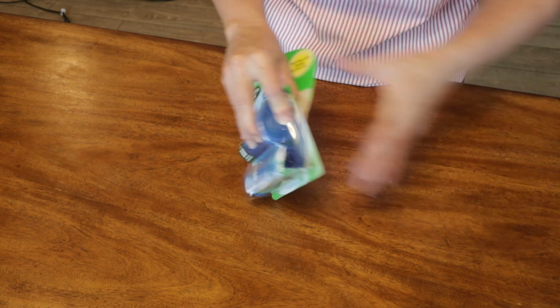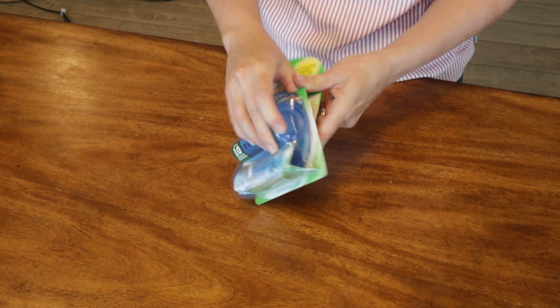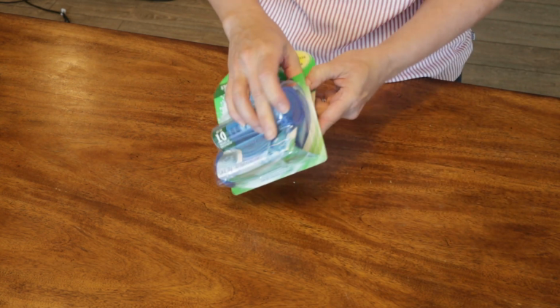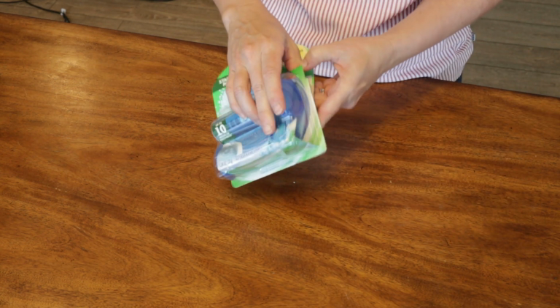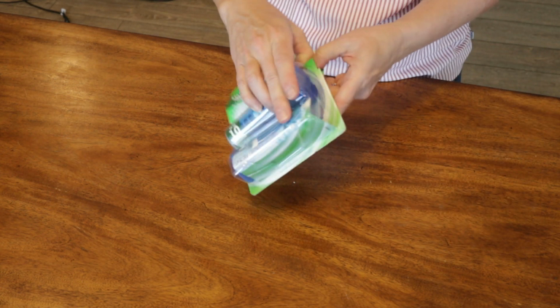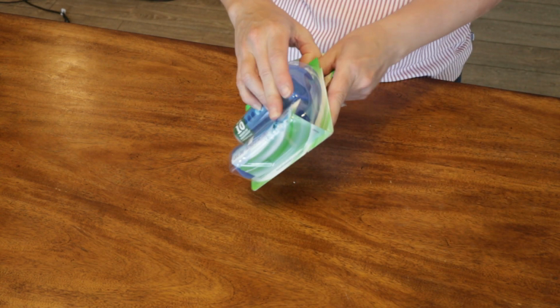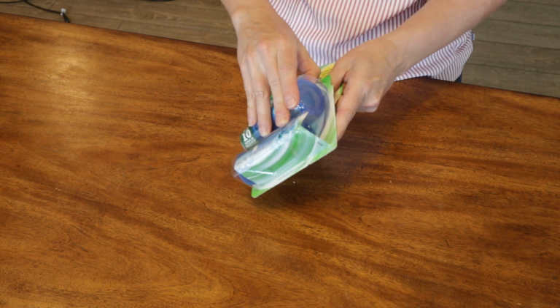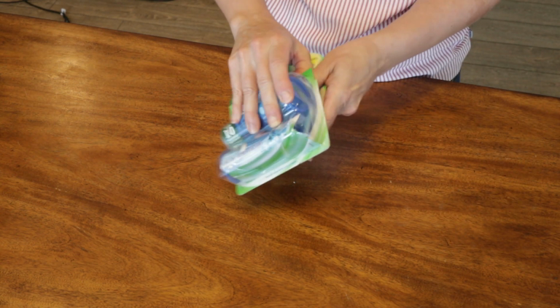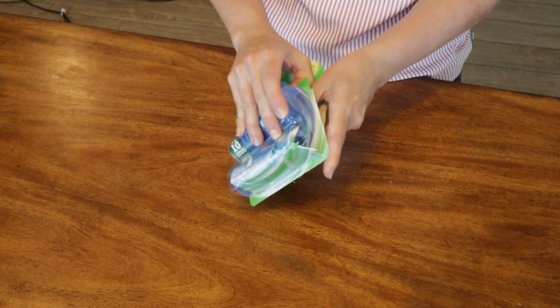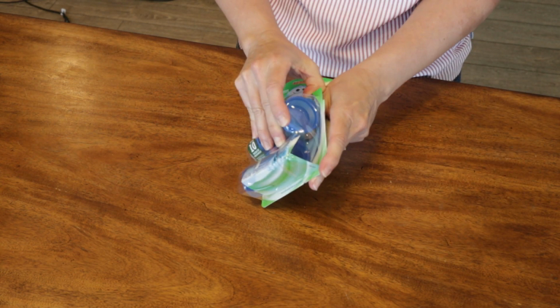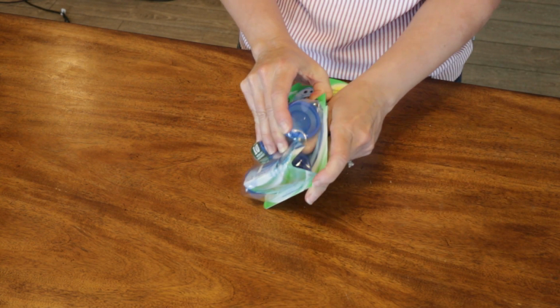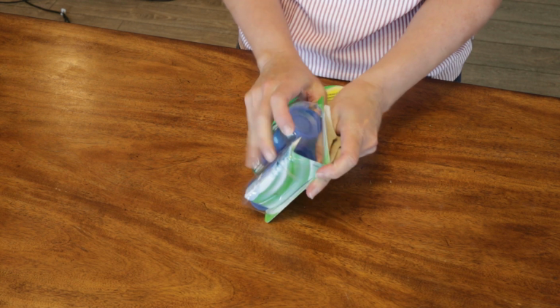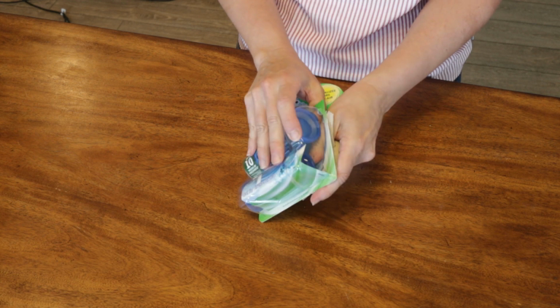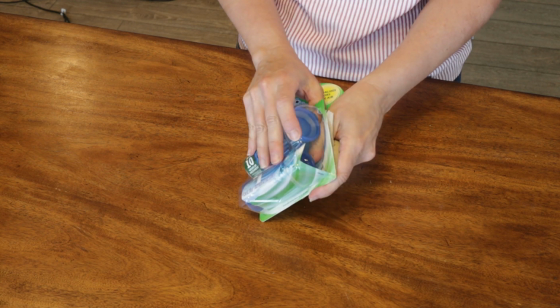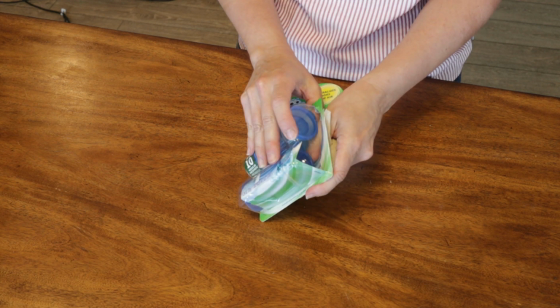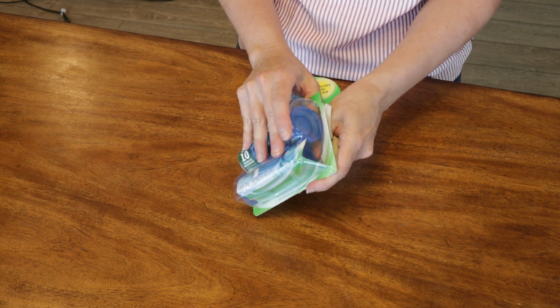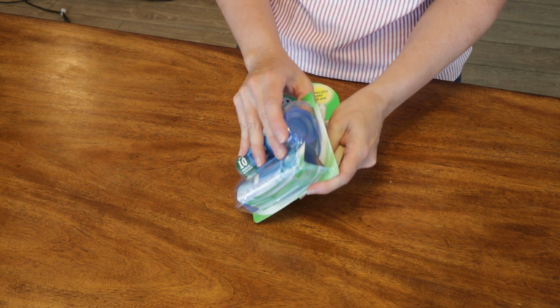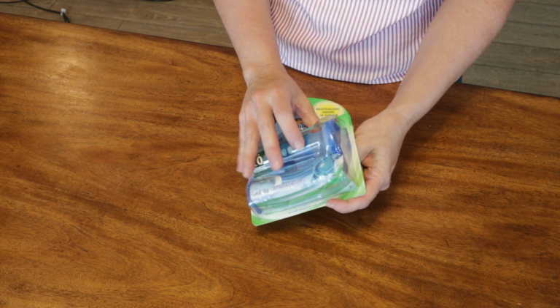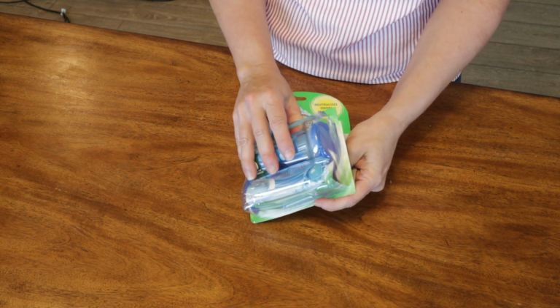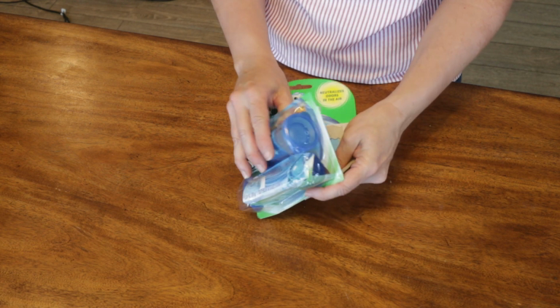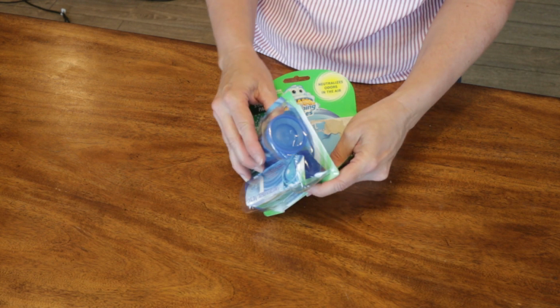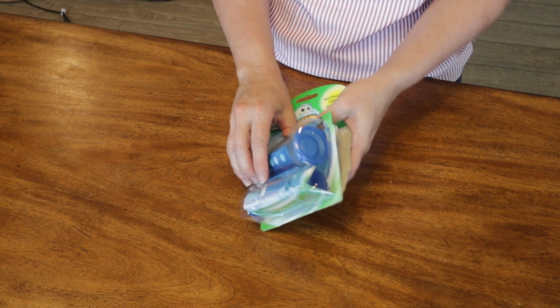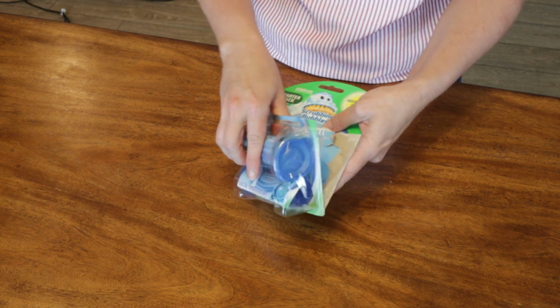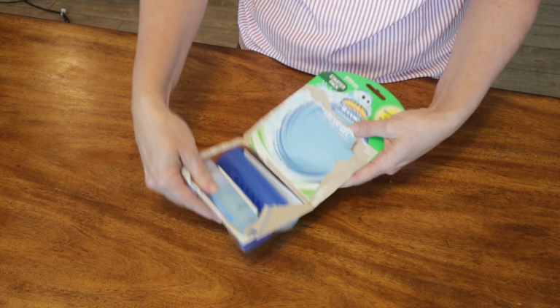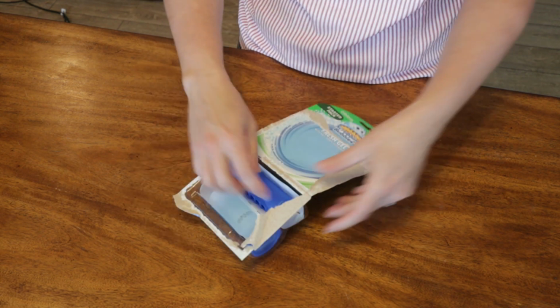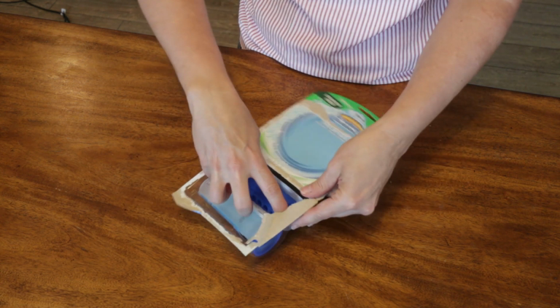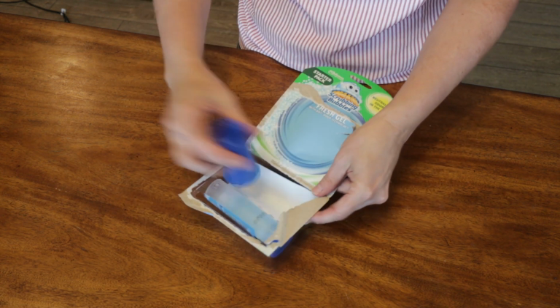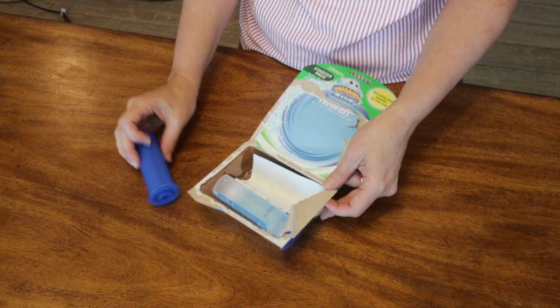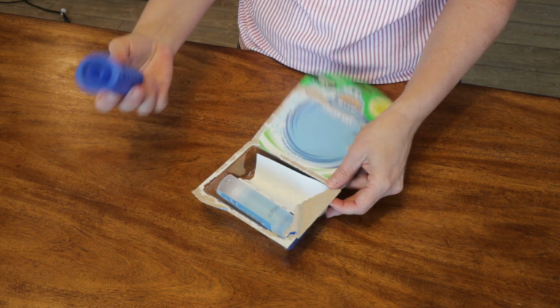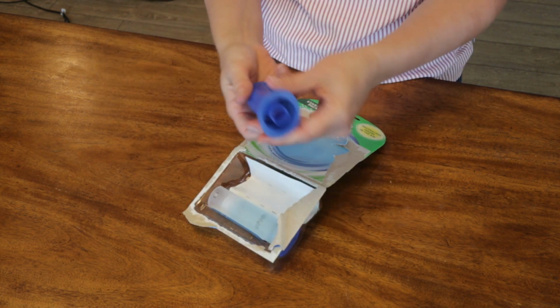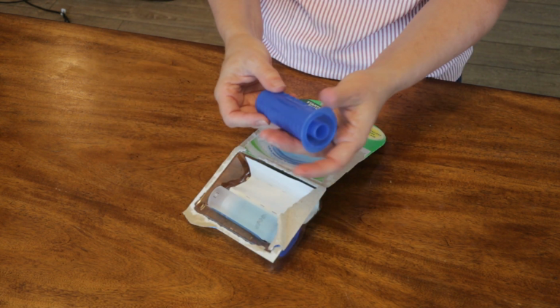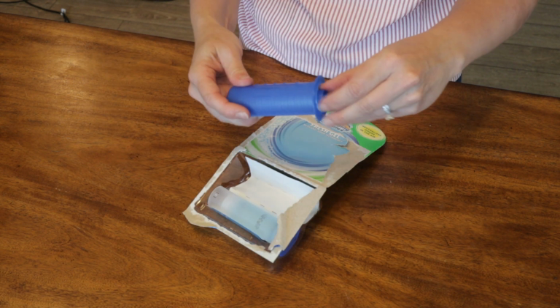What is this supposed to do? You're supposed to put this on your toilet, inside the toilet bowl, and it's going to prevent limescale and toilet rings. This is the rain shower scent, and it comes with this applicator.